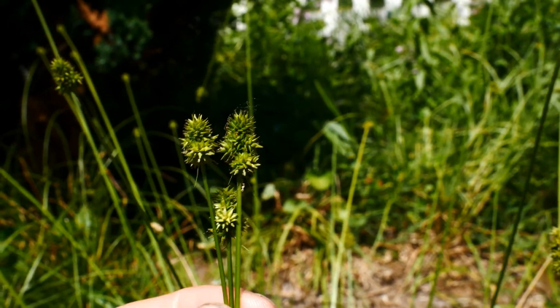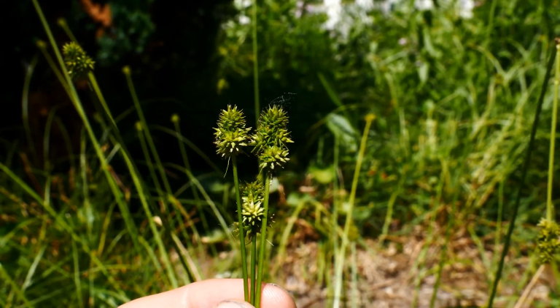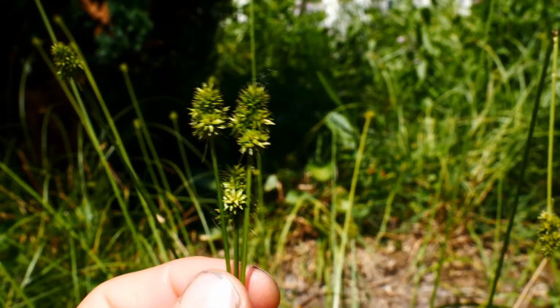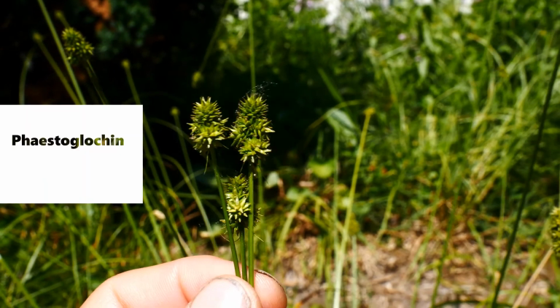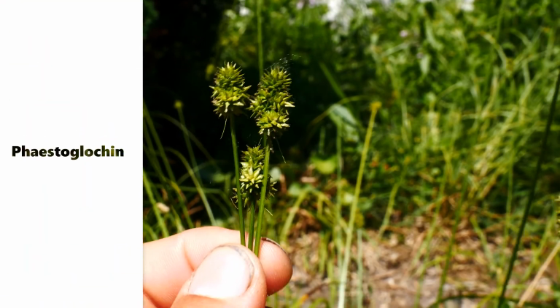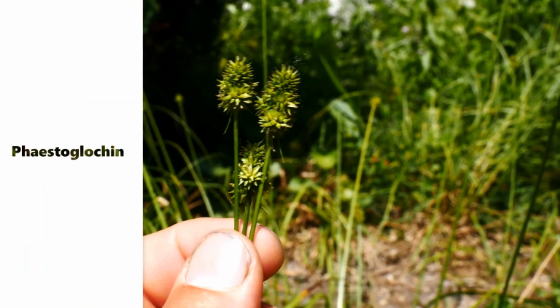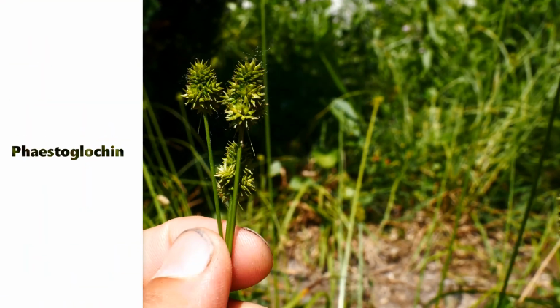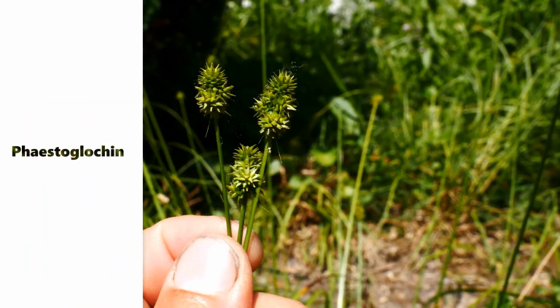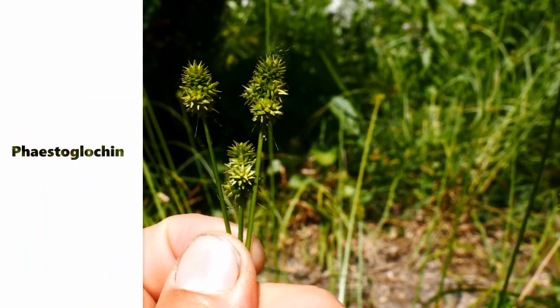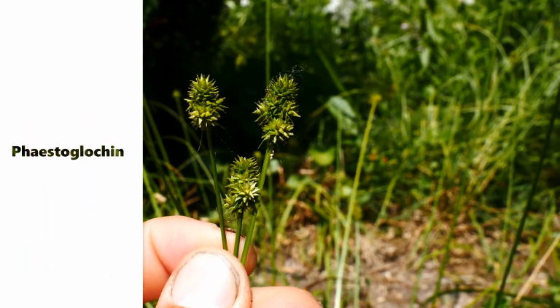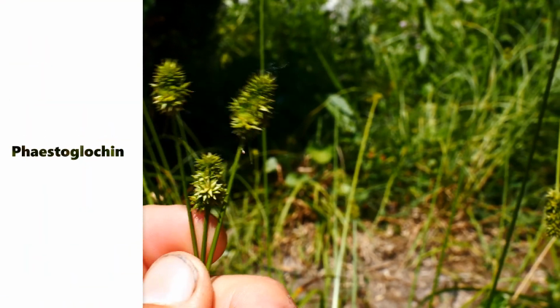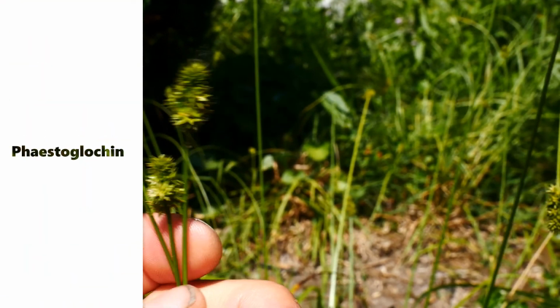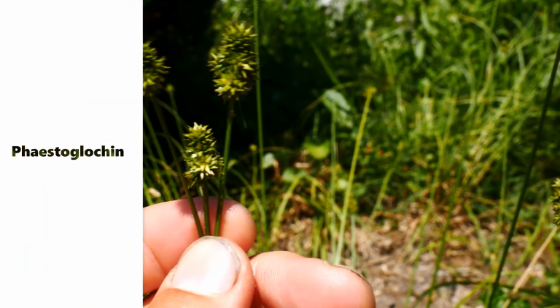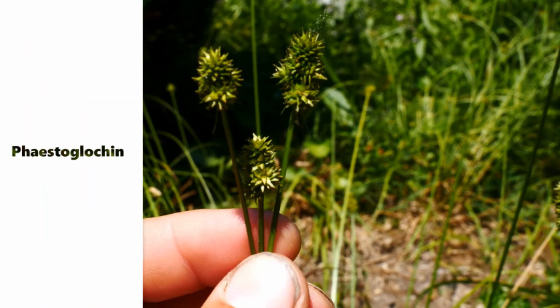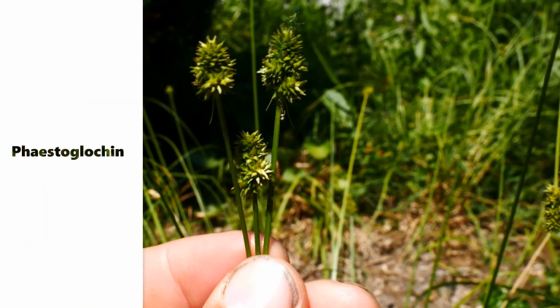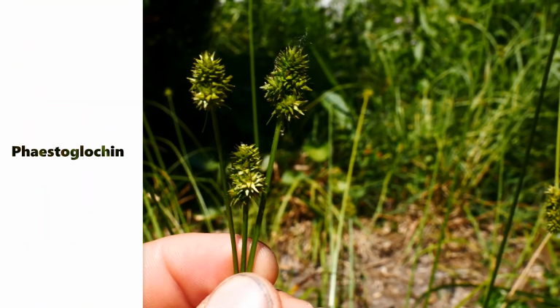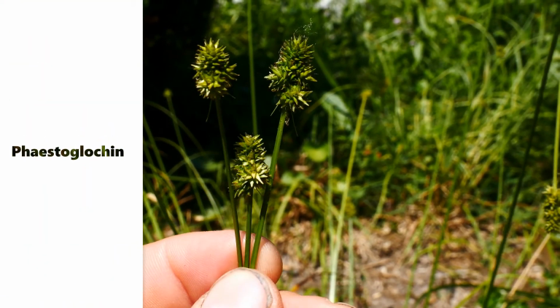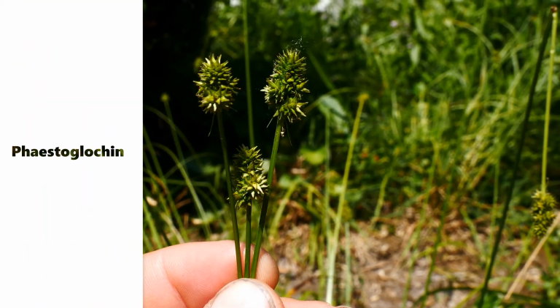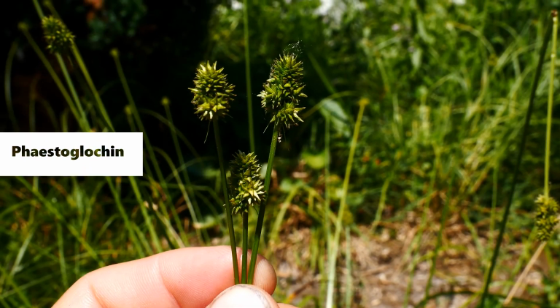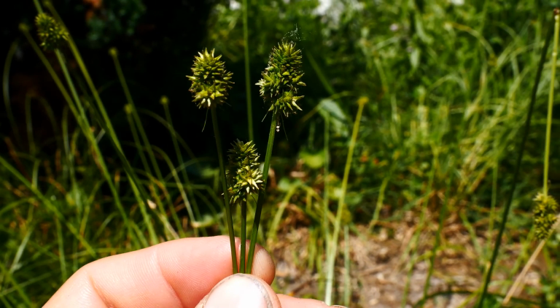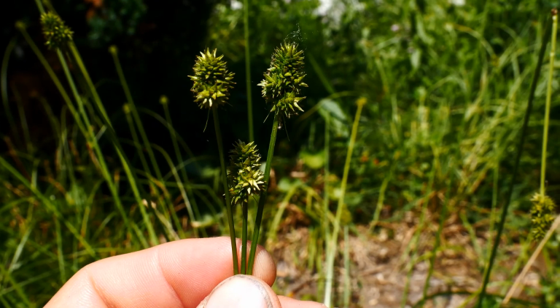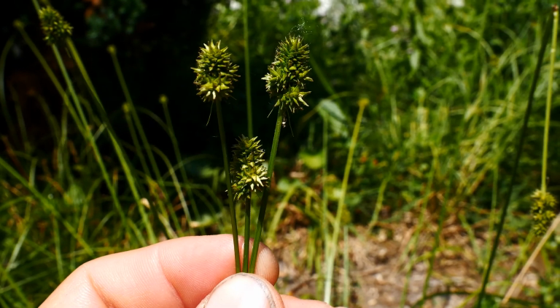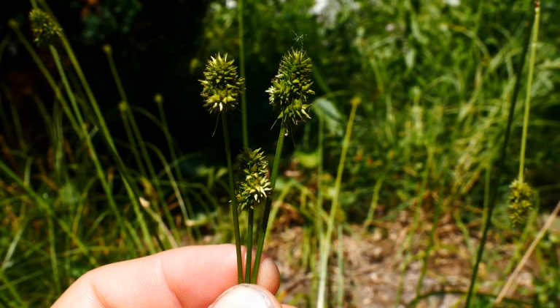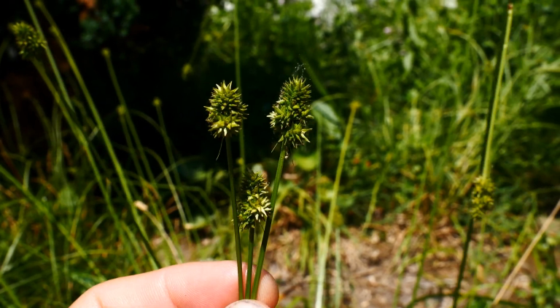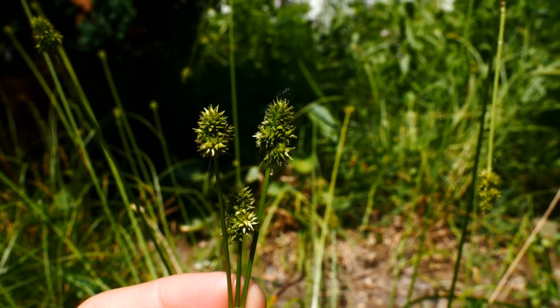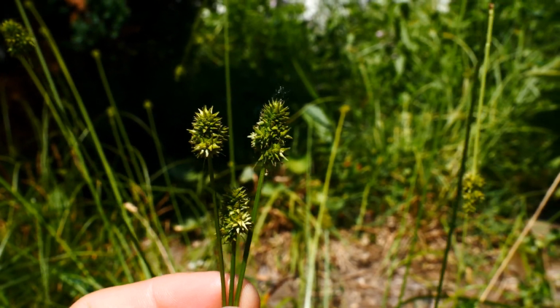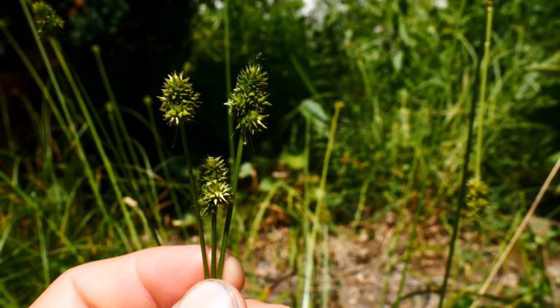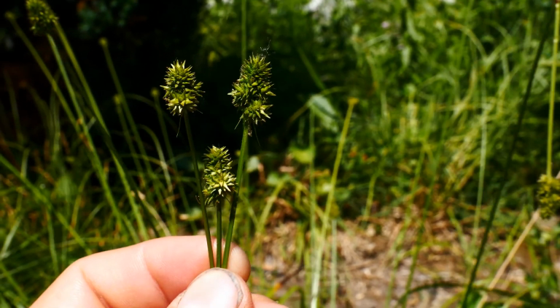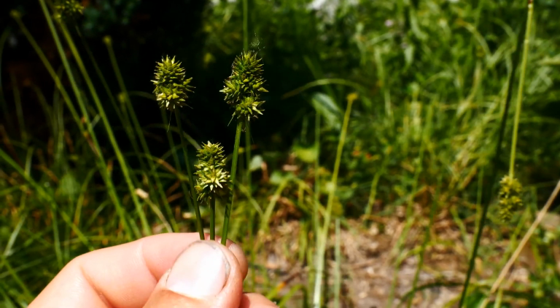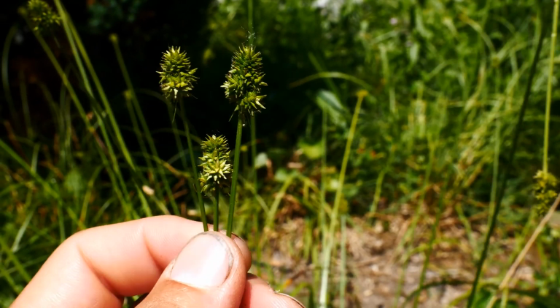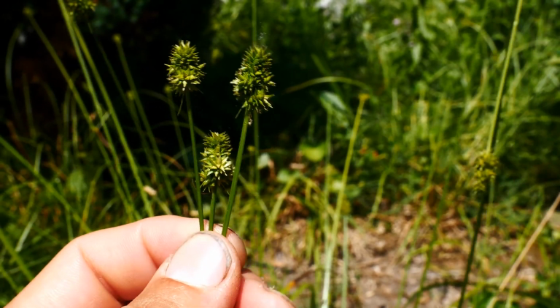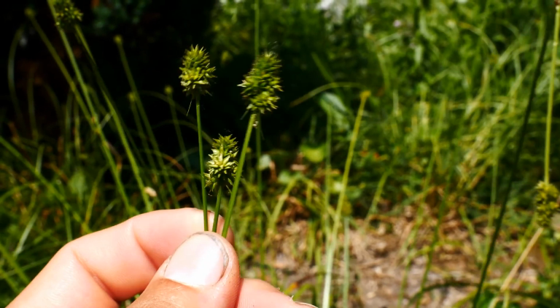So the many-headed sedge, it's in the Phaciostigma-Glockian section with things like Carex sparganioides, Carex cephaloidea, and the like — Carex rosea, gravida.